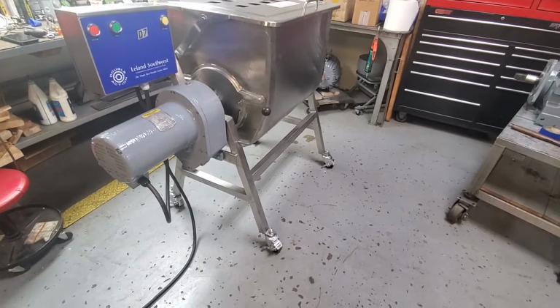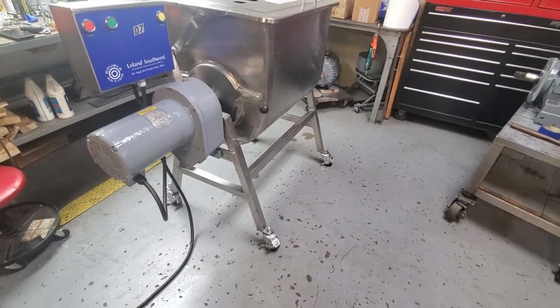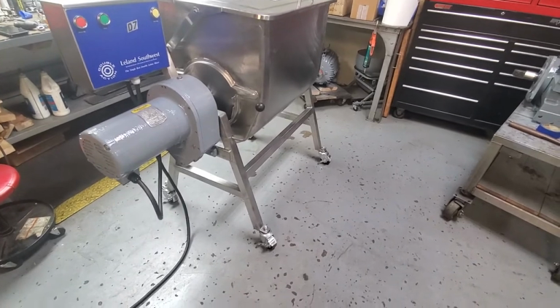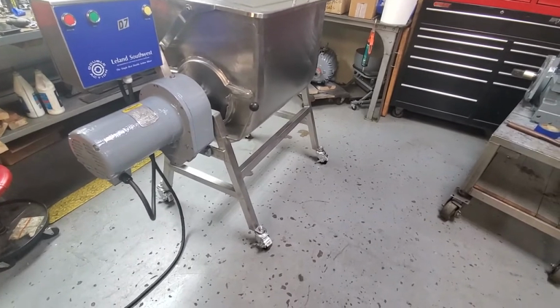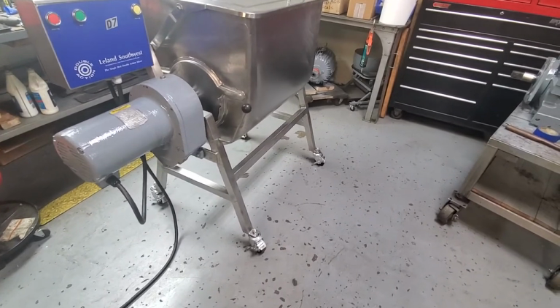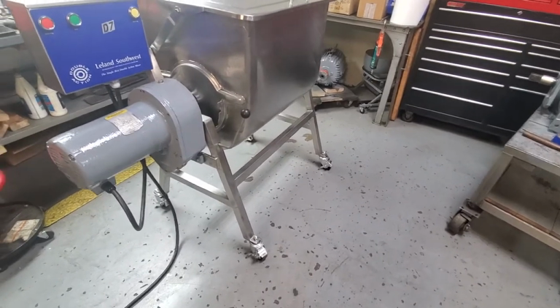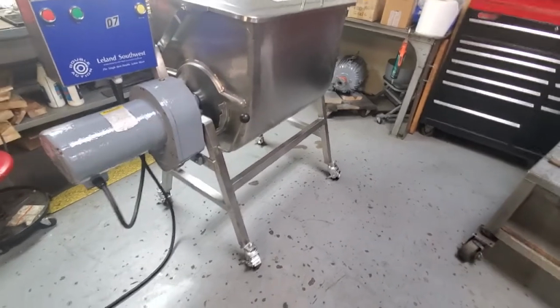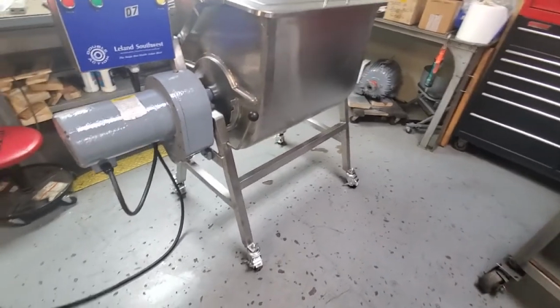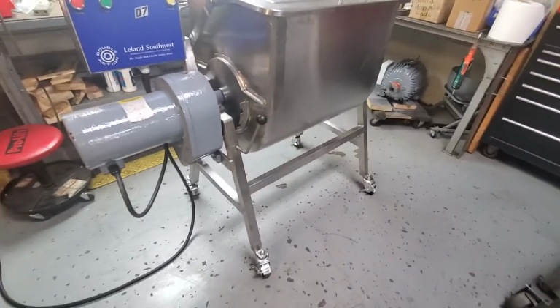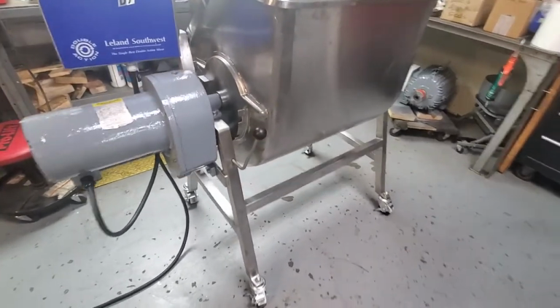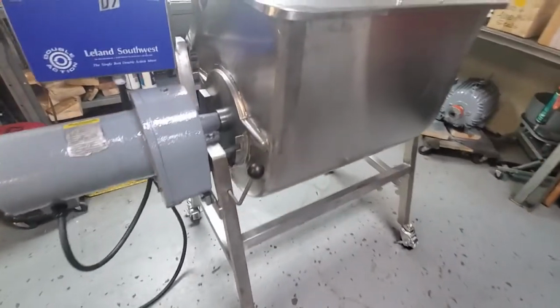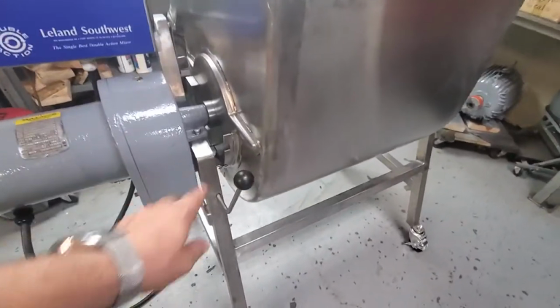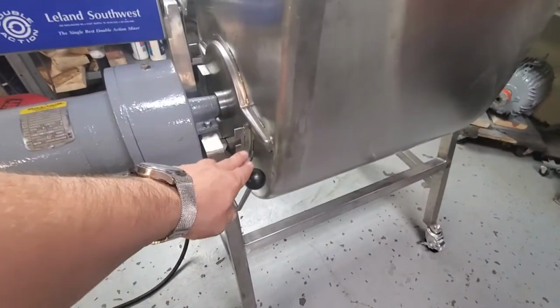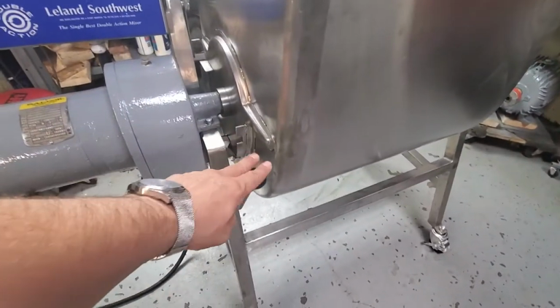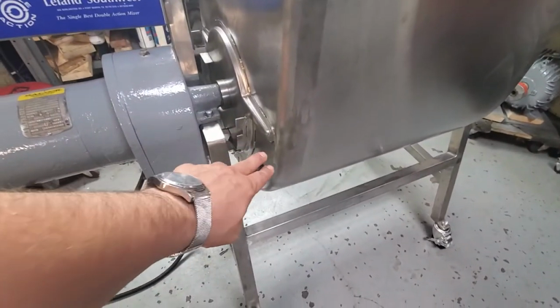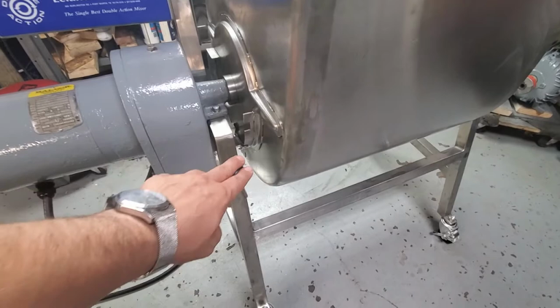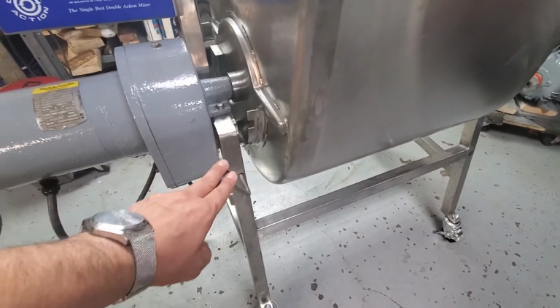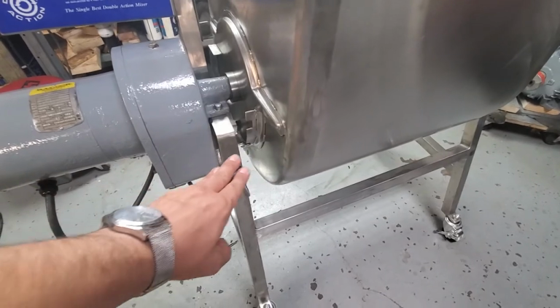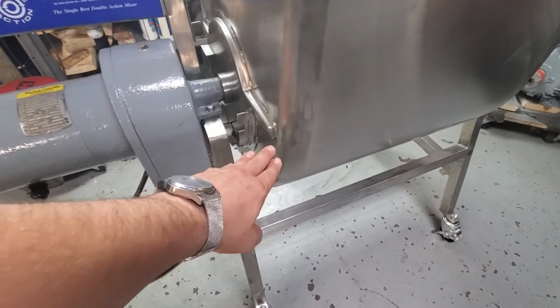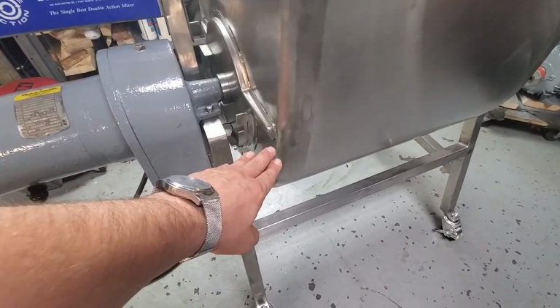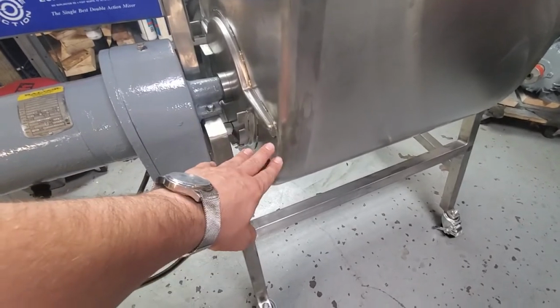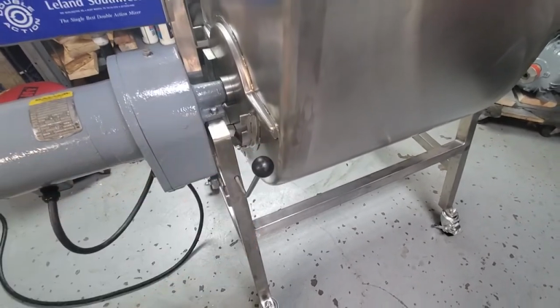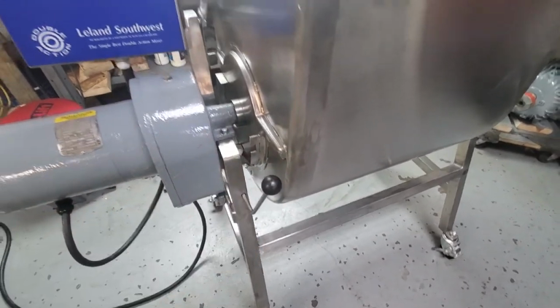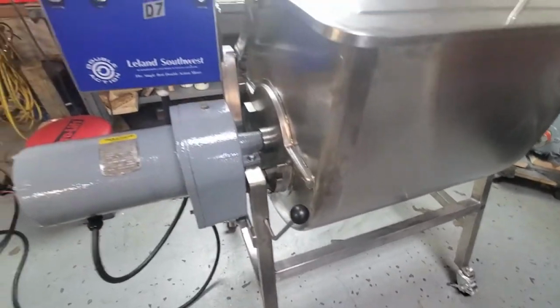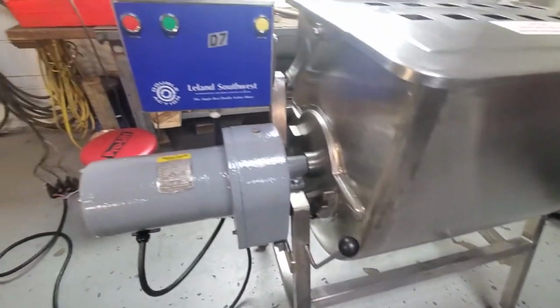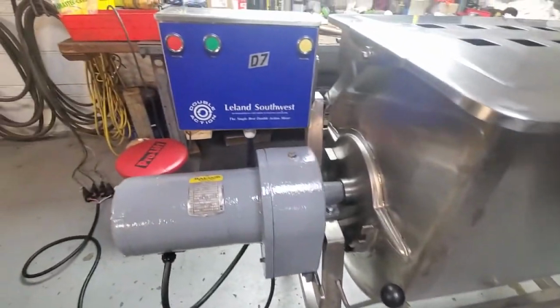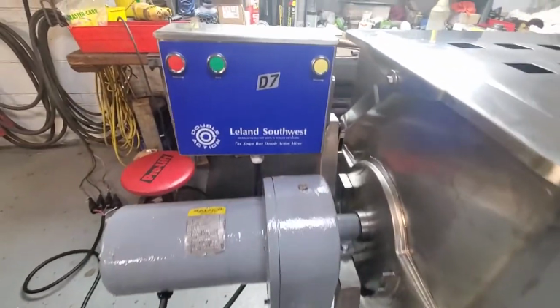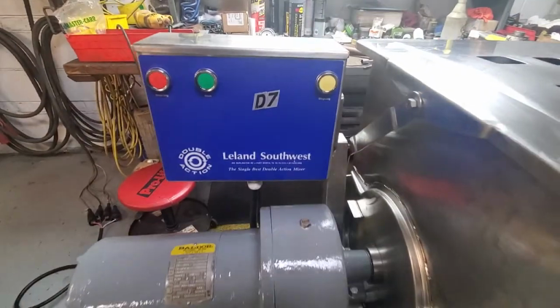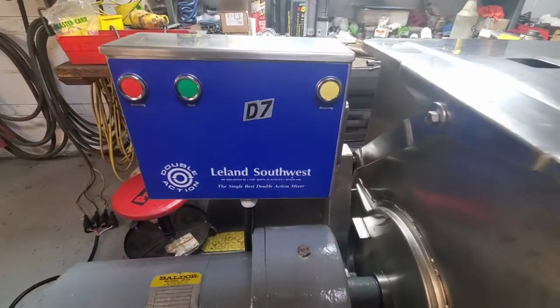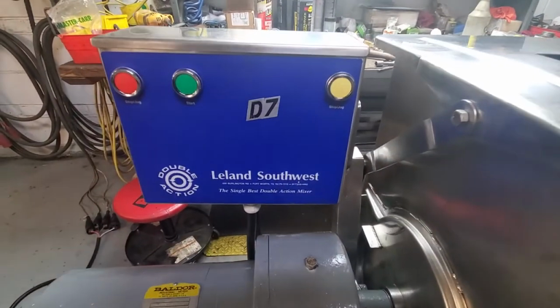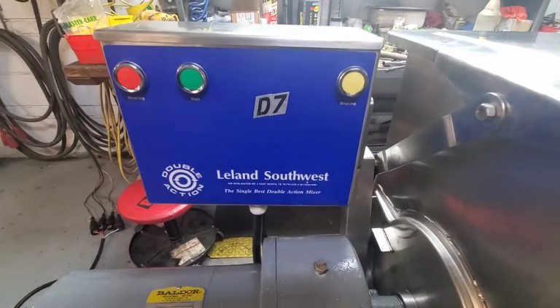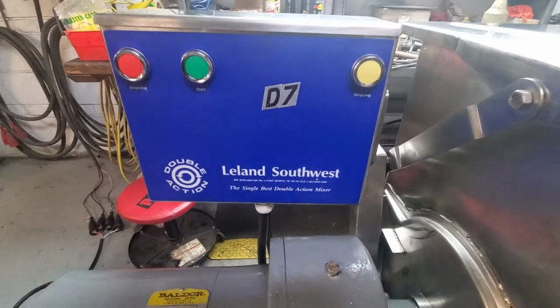This mixer has multiple different dump angles which are controlled with this lever here. Here at the controls you've got three buttons.